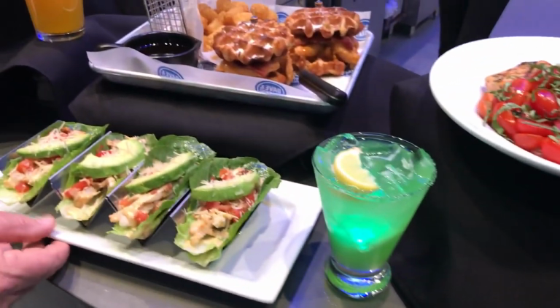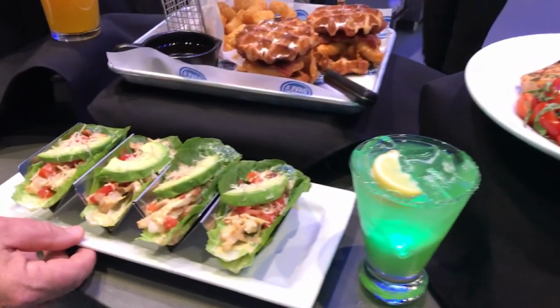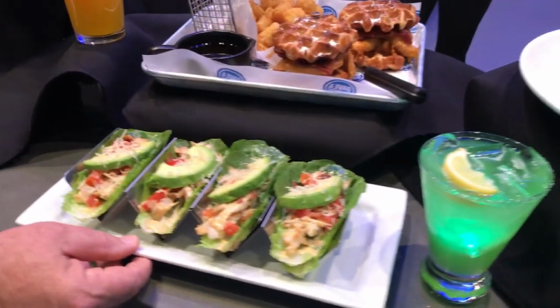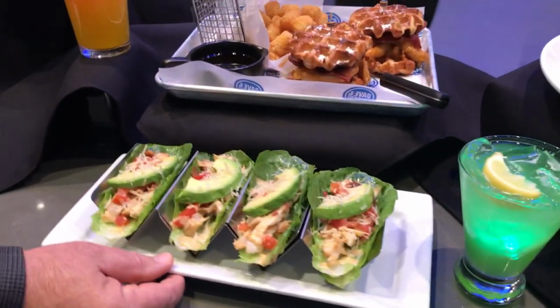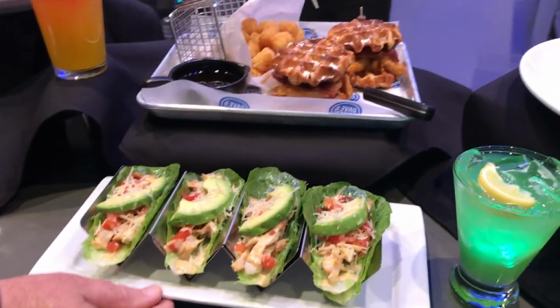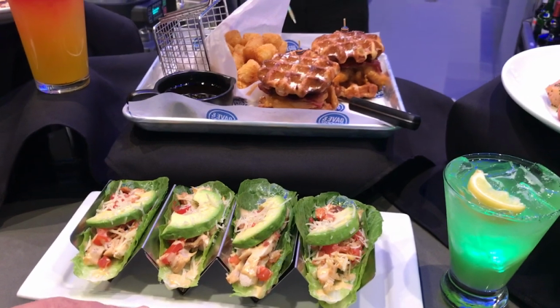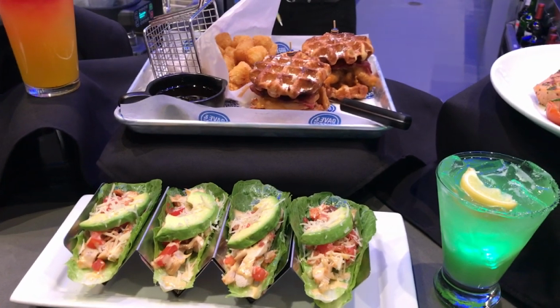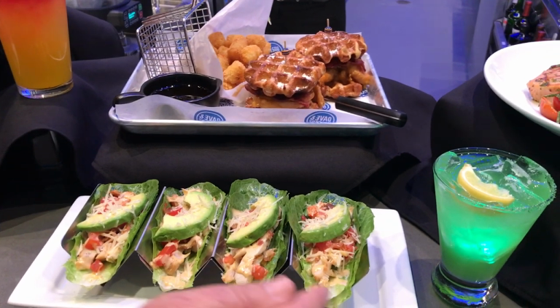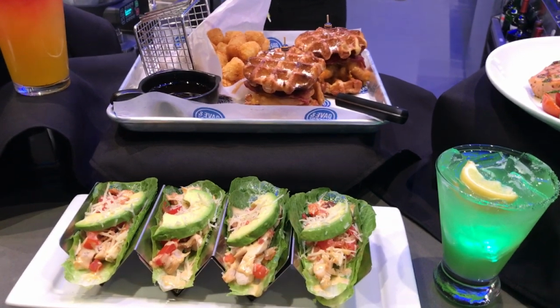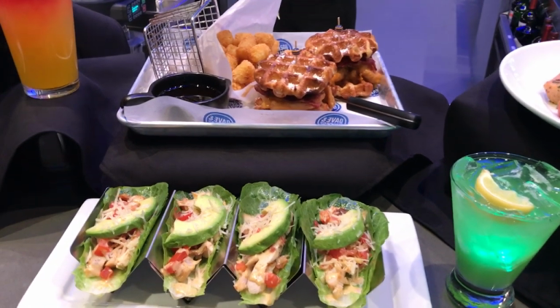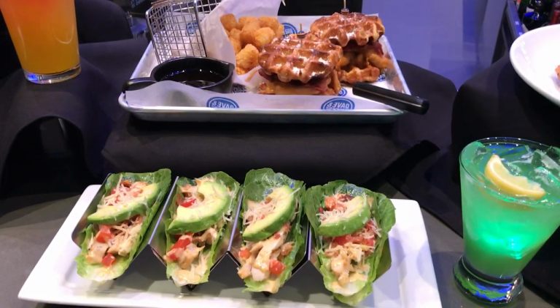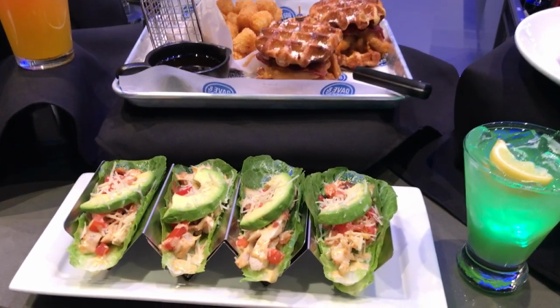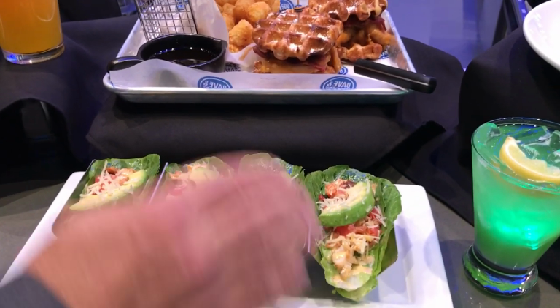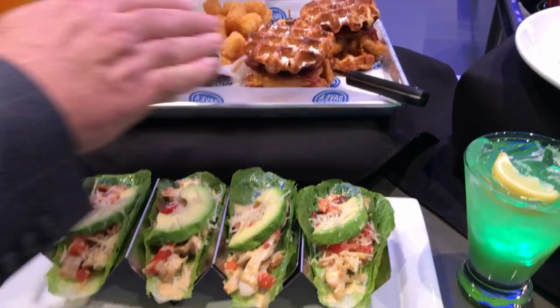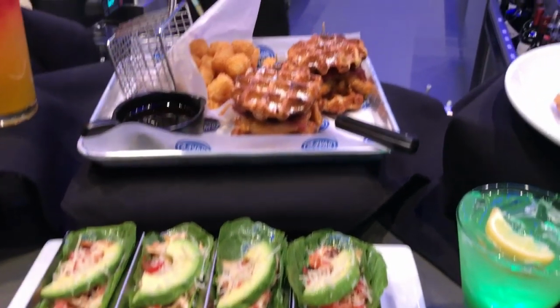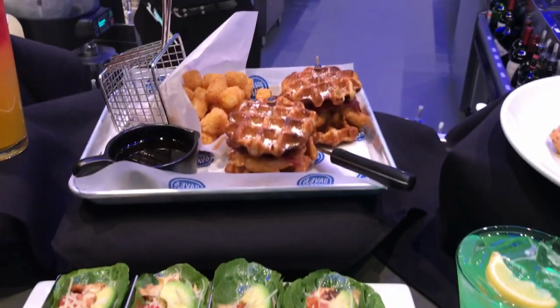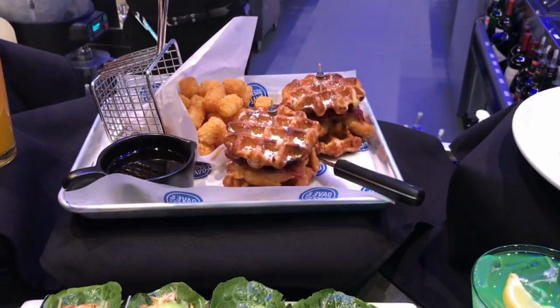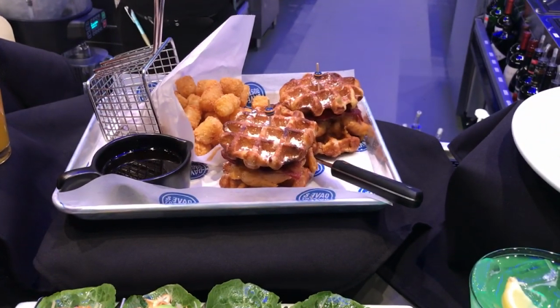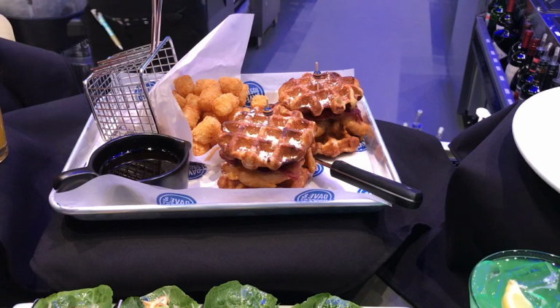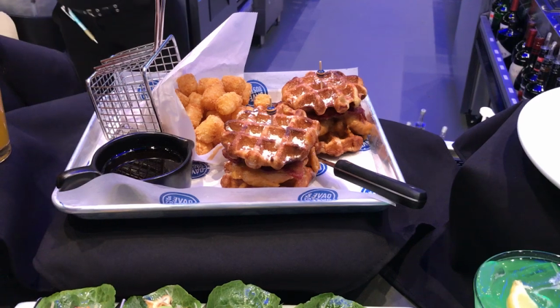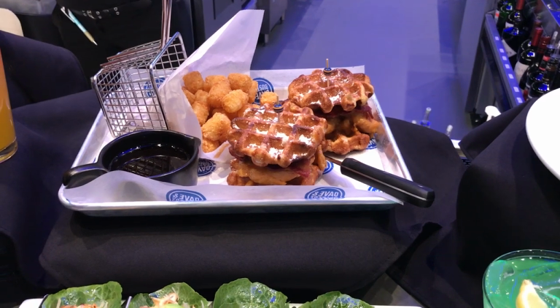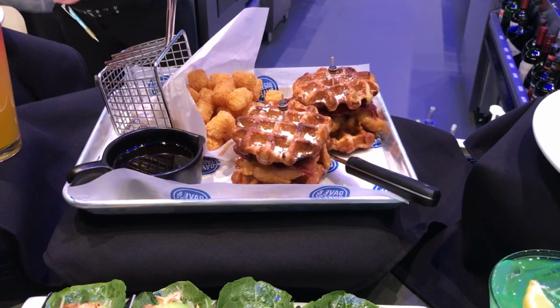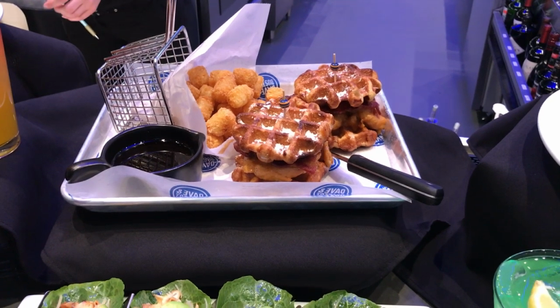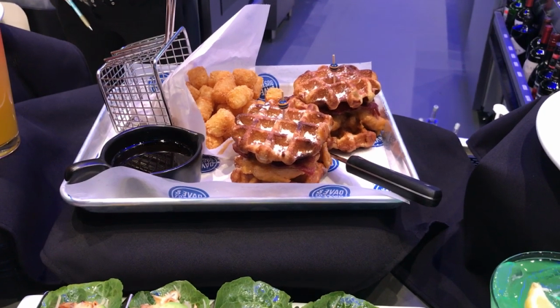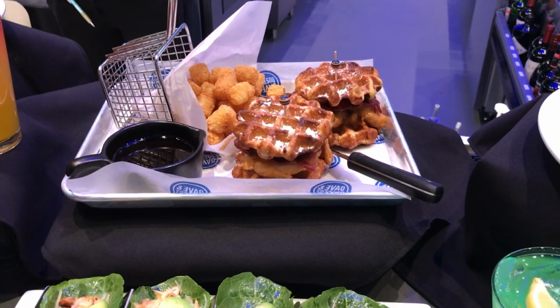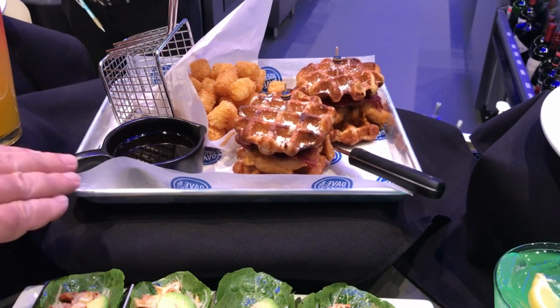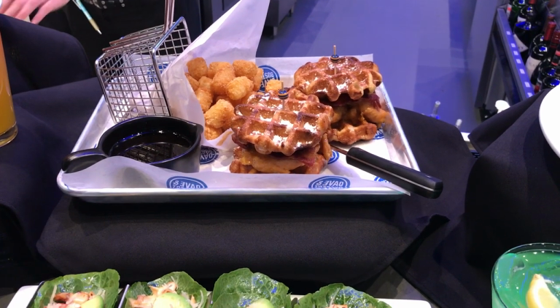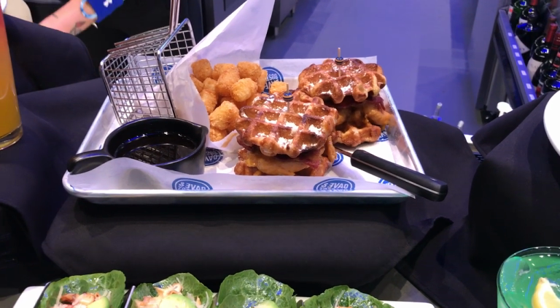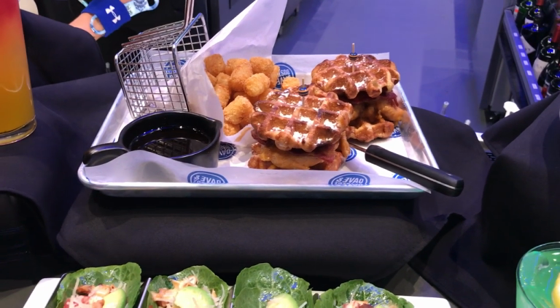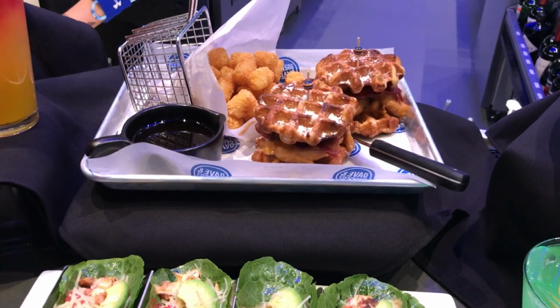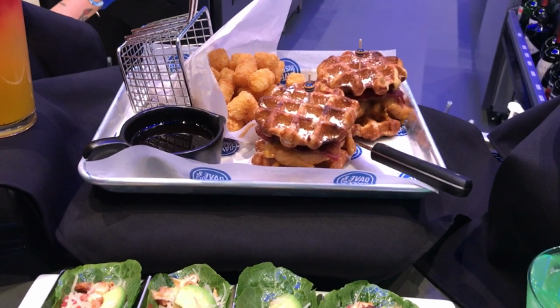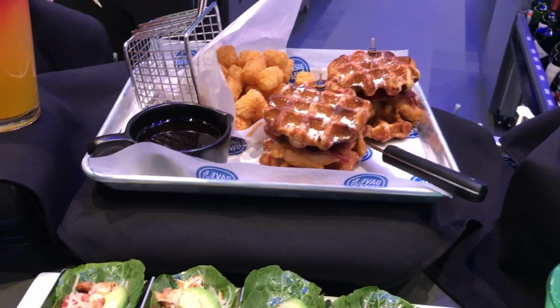Lettuce wraps with chicken and a little ancho Caesar dressing. Chicken and waffle sliders served with piping hot tater tots and a little maple syrup for dipping.